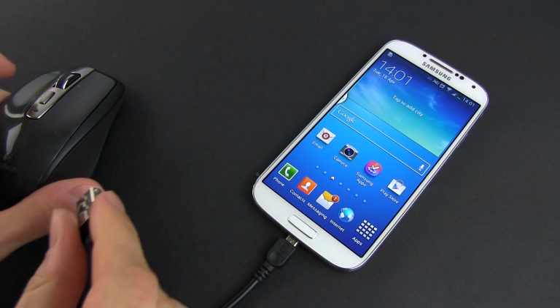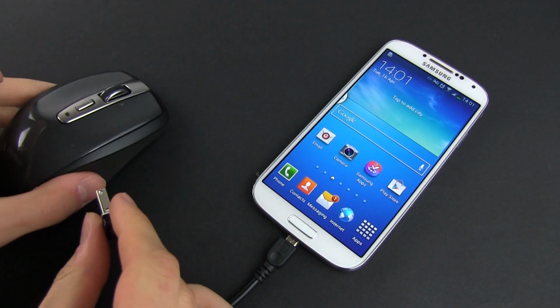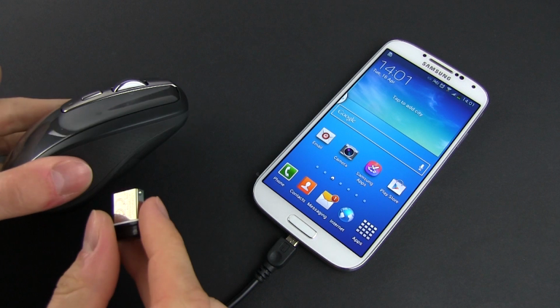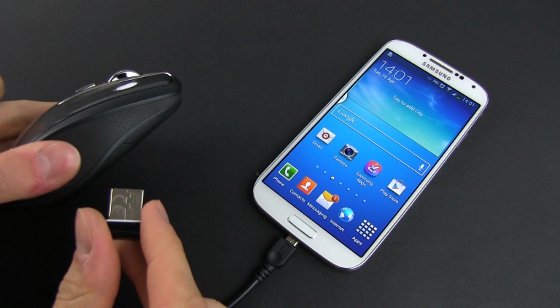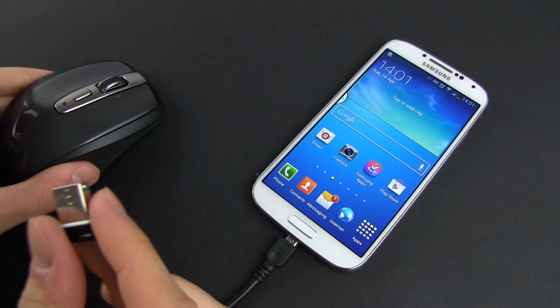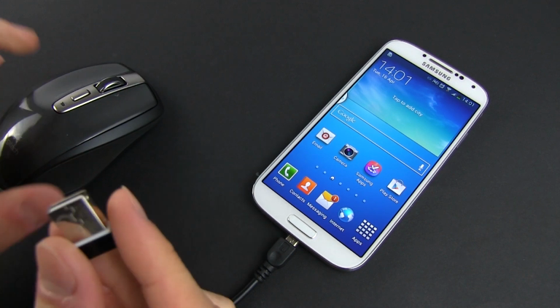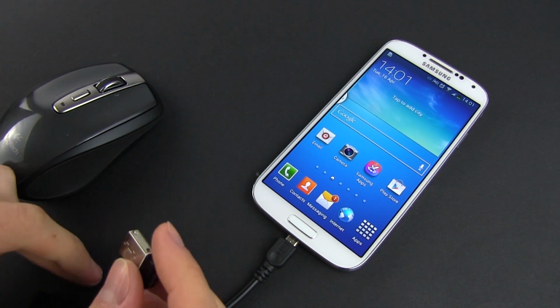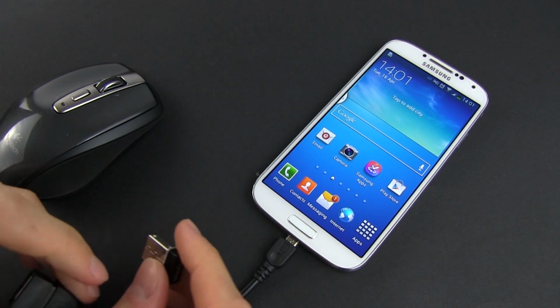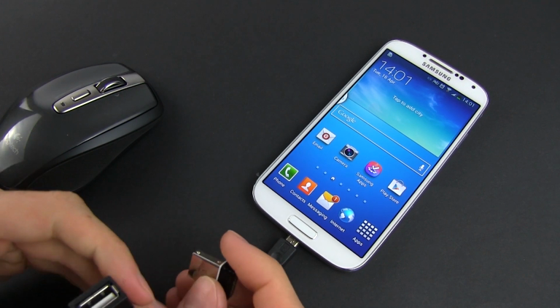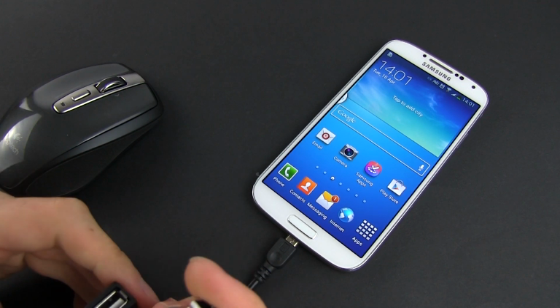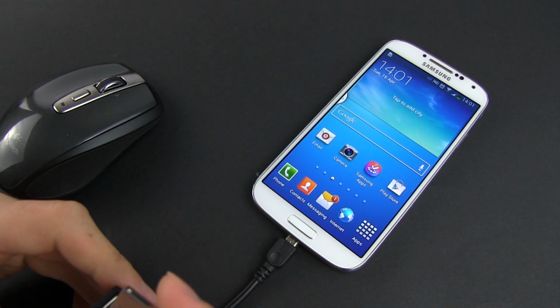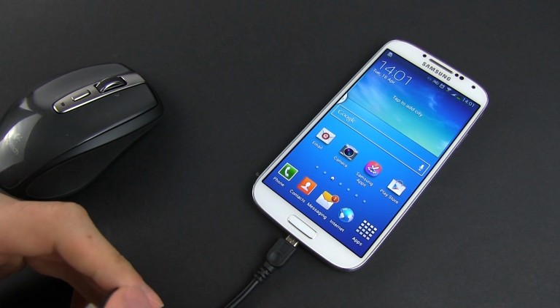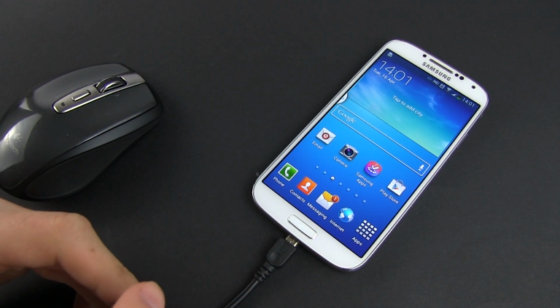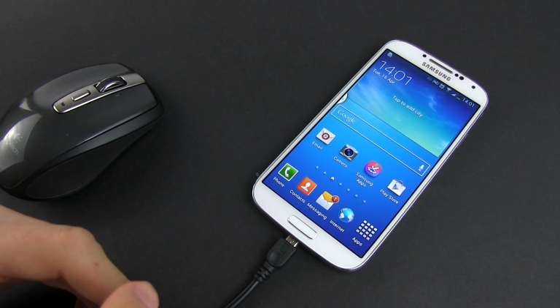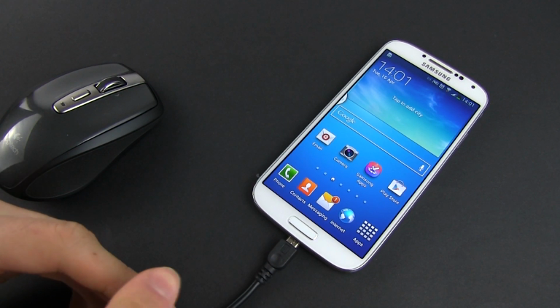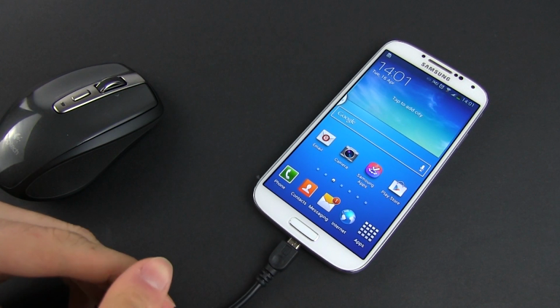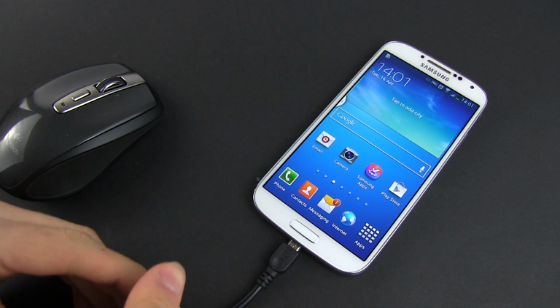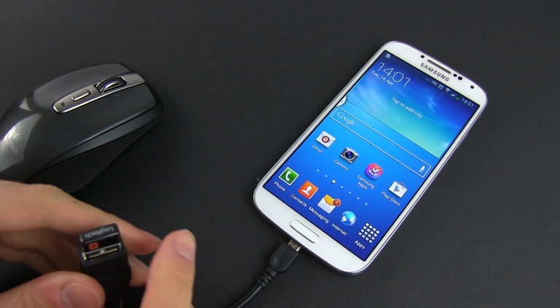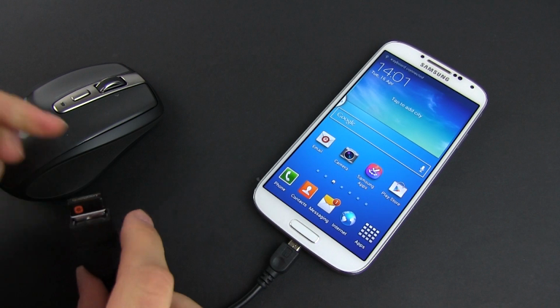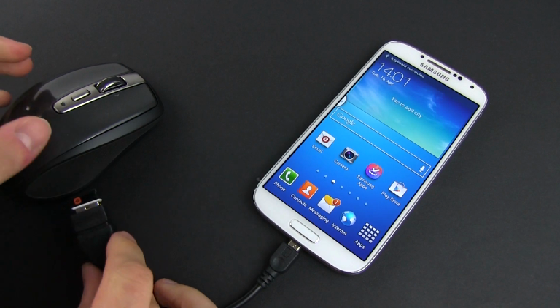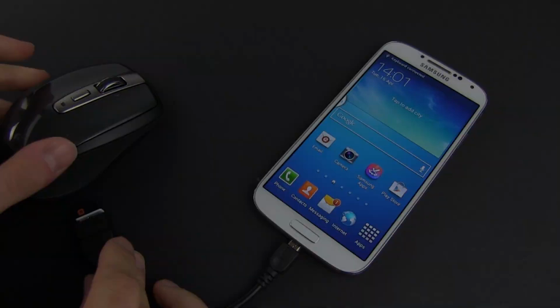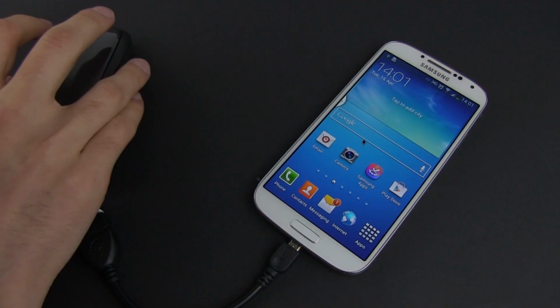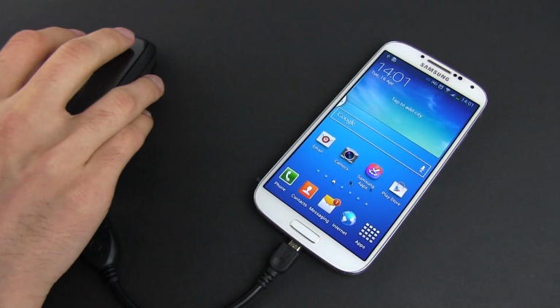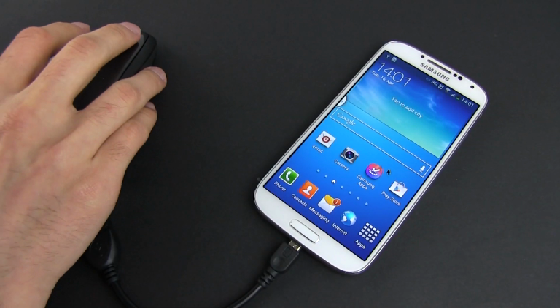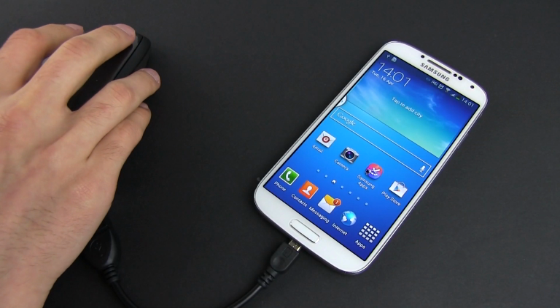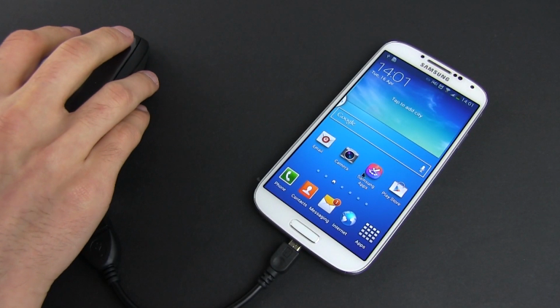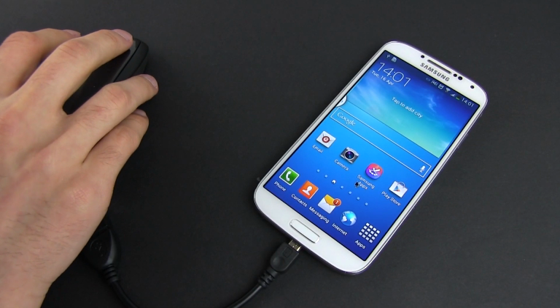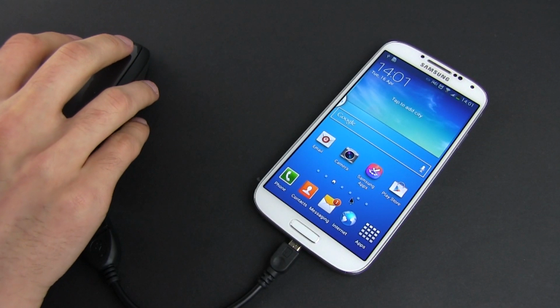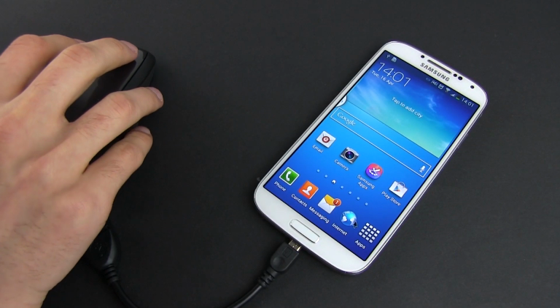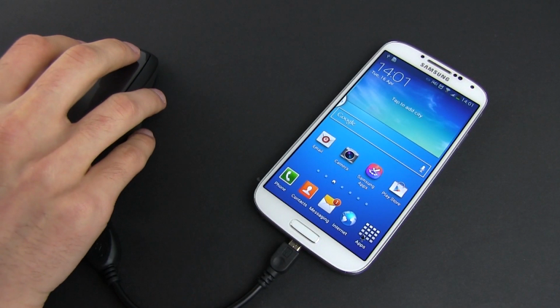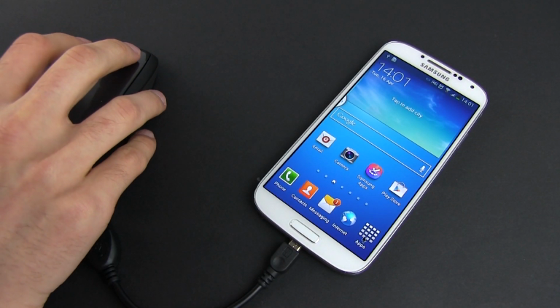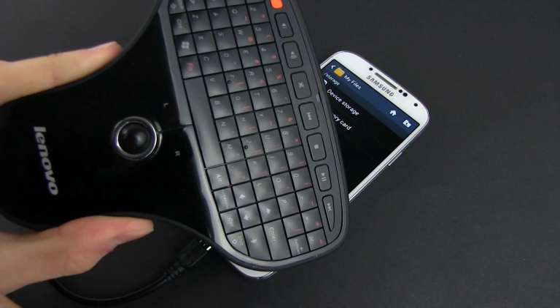Next, I tried connecting a regular Logitech mouse and it worked perfectly again. With the mouse connected, you'll get a small cursor on the screen and you can use it to launch apps and so on.